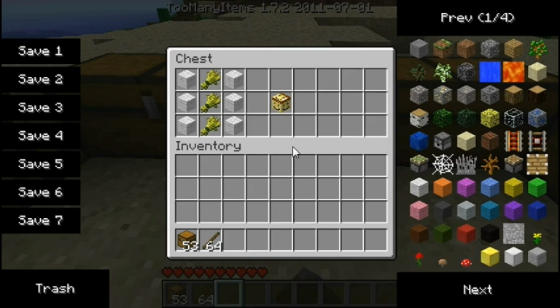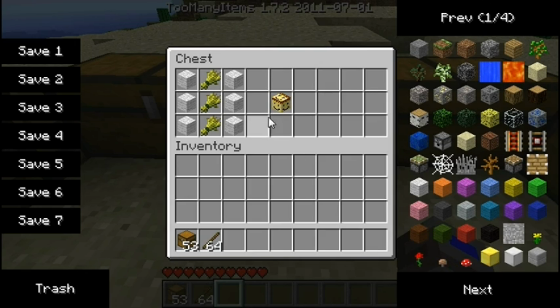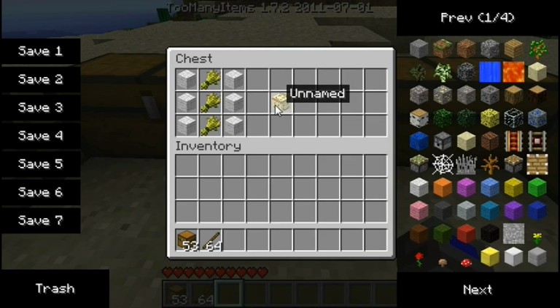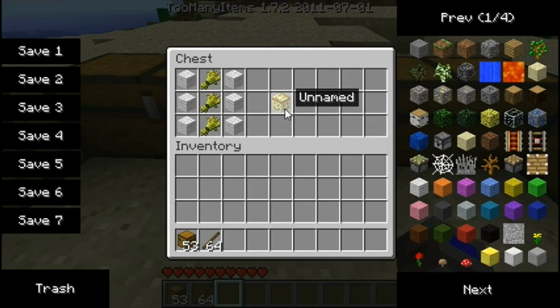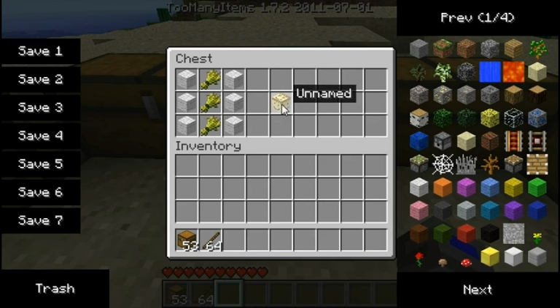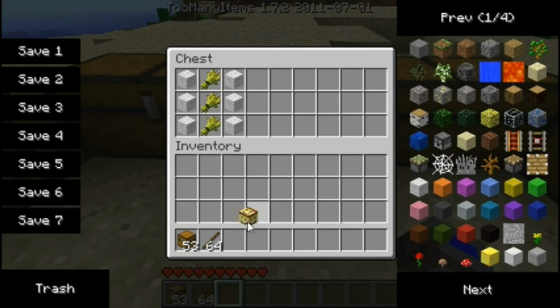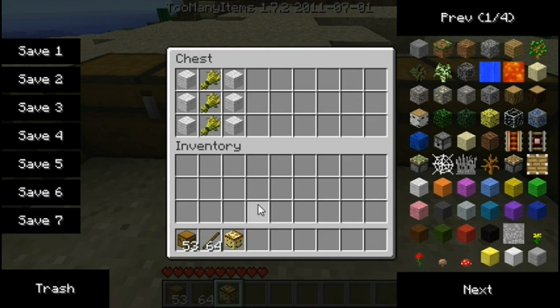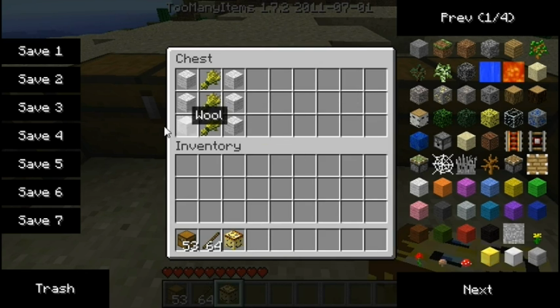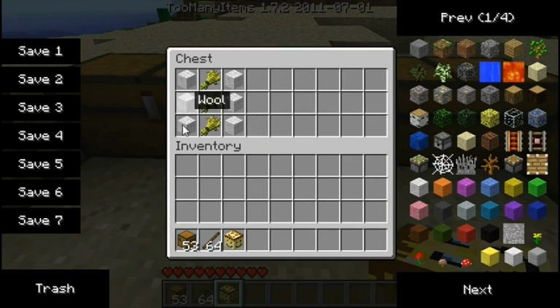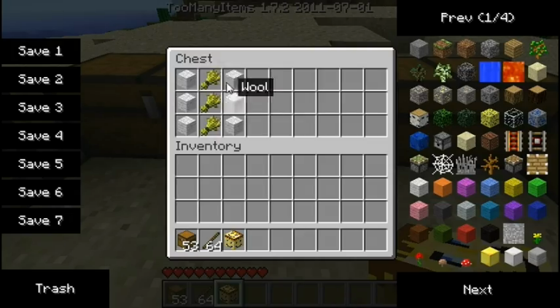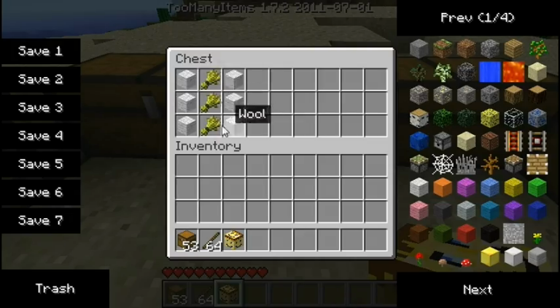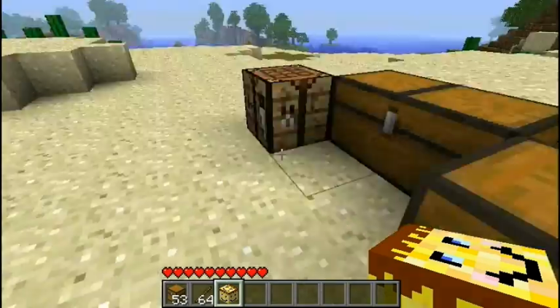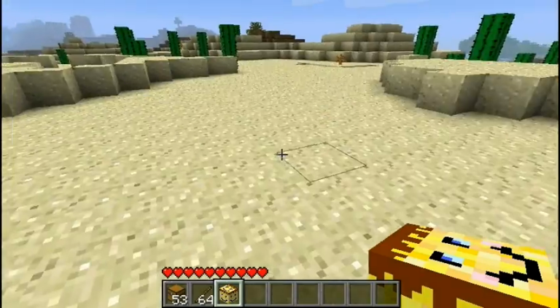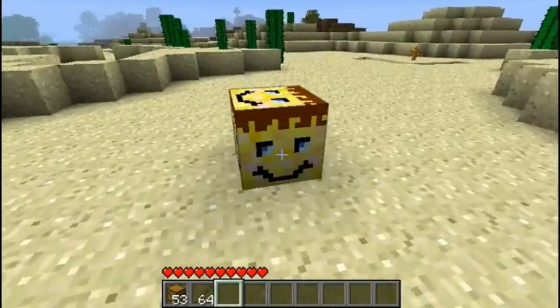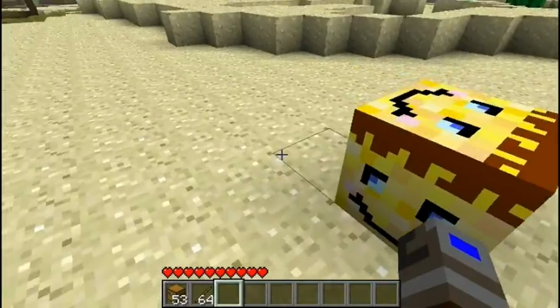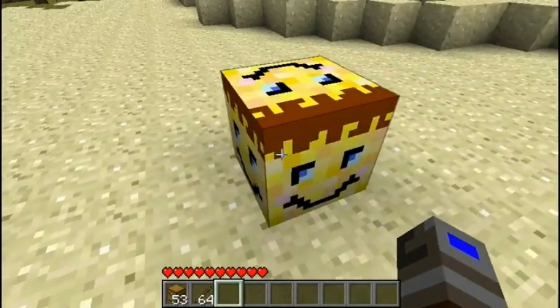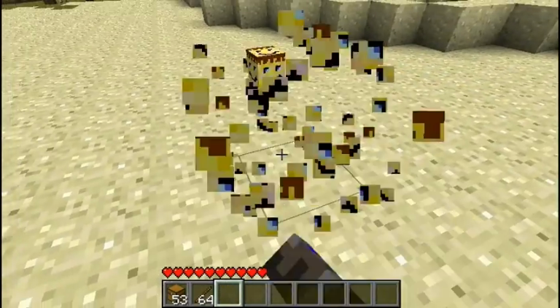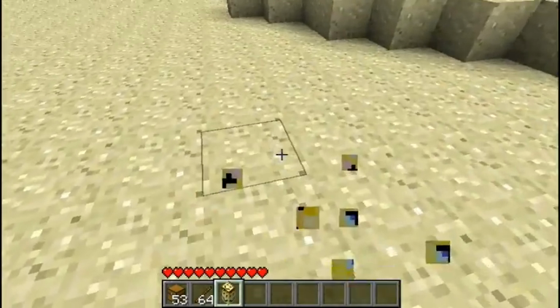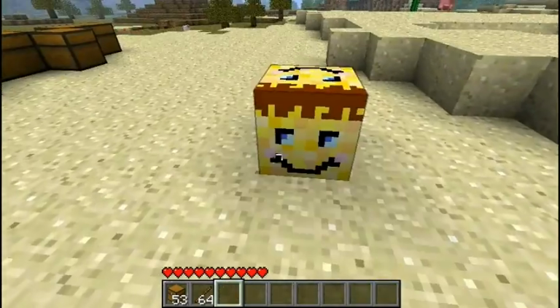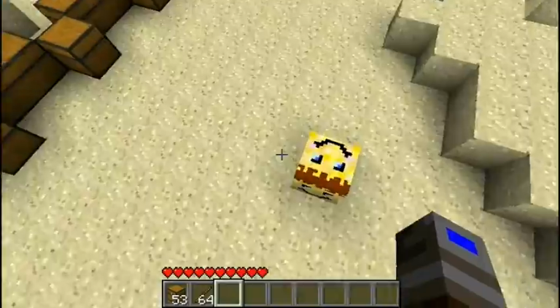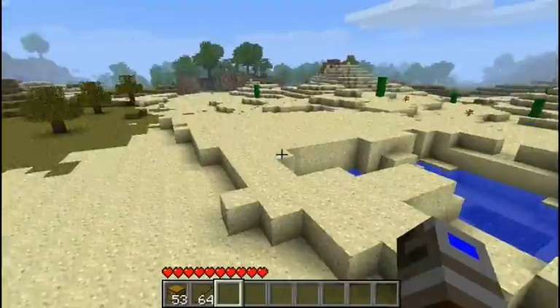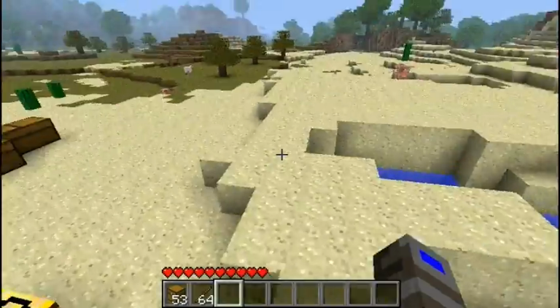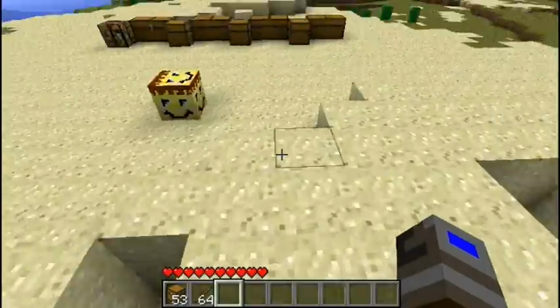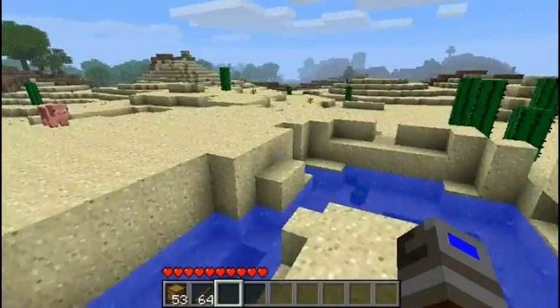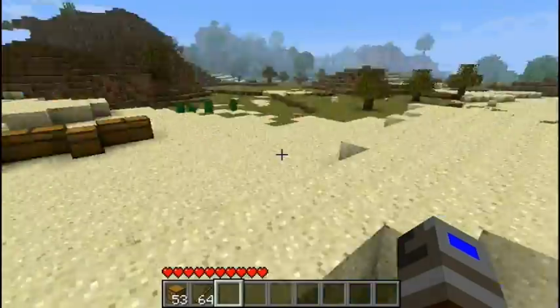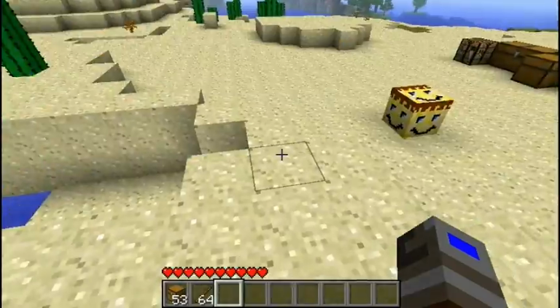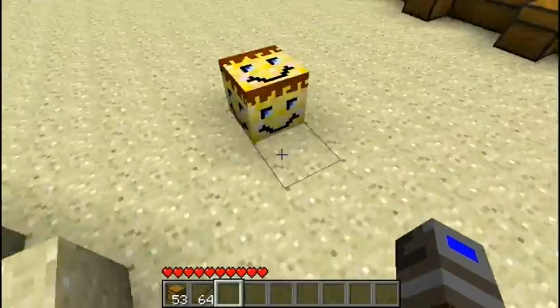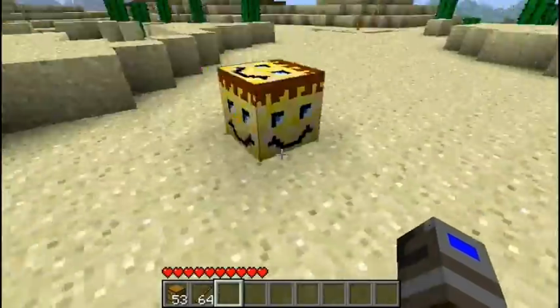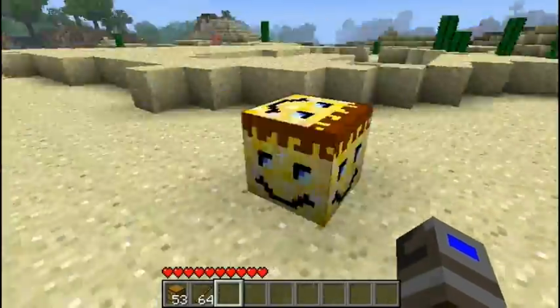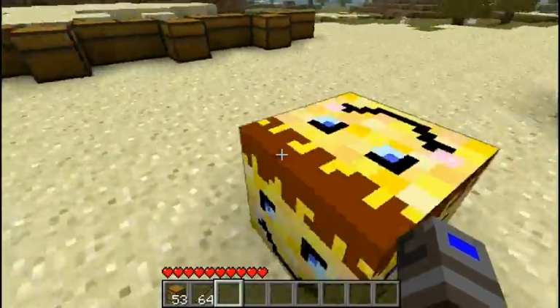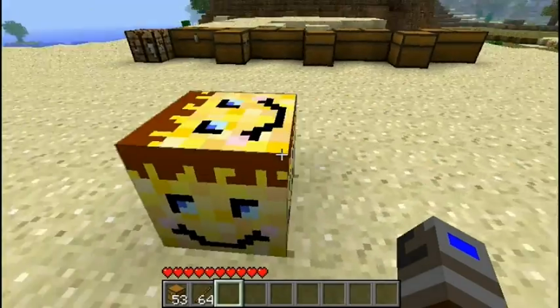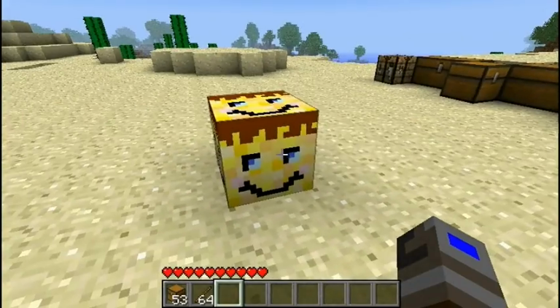Next up is a friend block which doesn't really do anything and it's crafted like so. It's just a little companion. If you ever get lonely in the world of Minecraft, you can pretend he's like a companion cube or something like that.